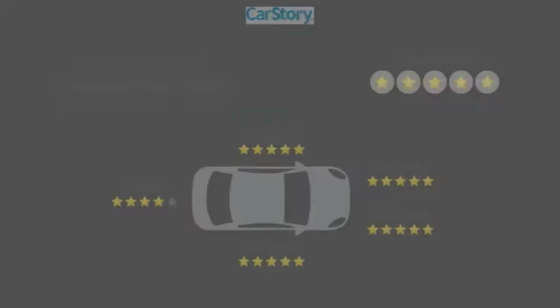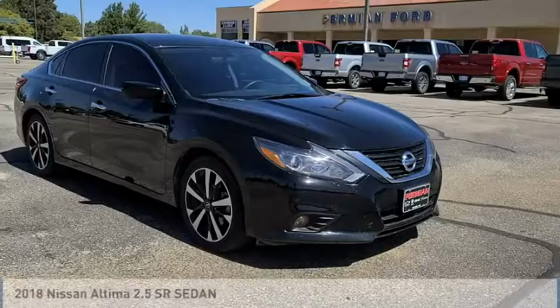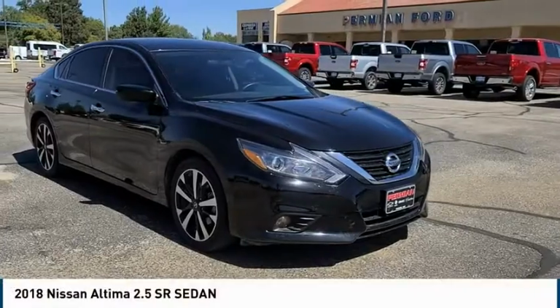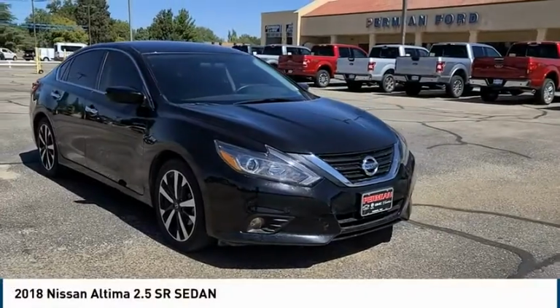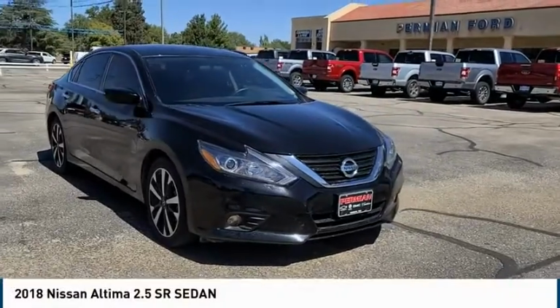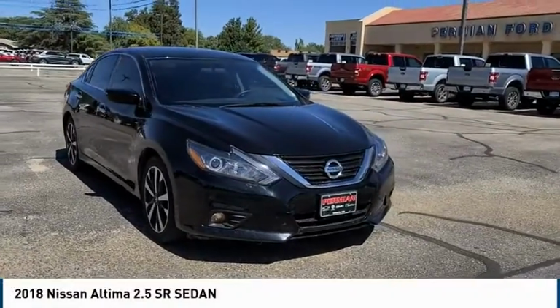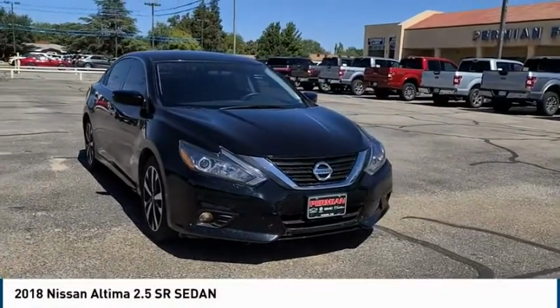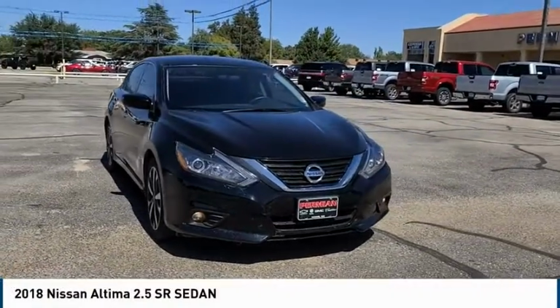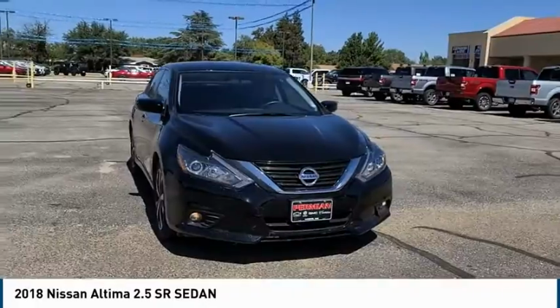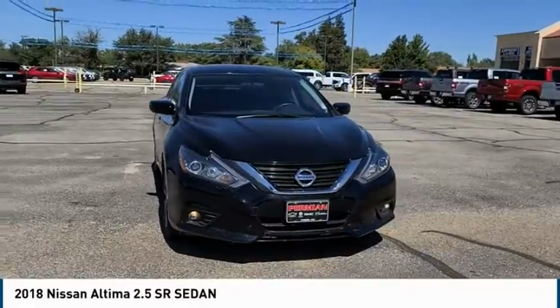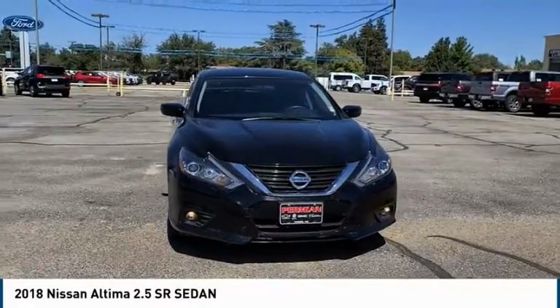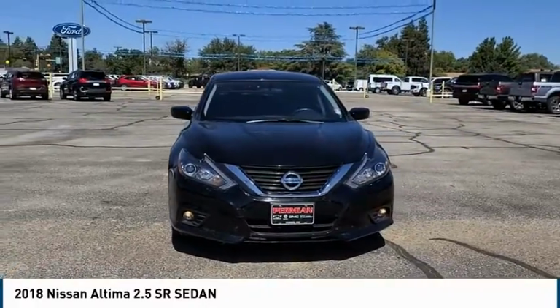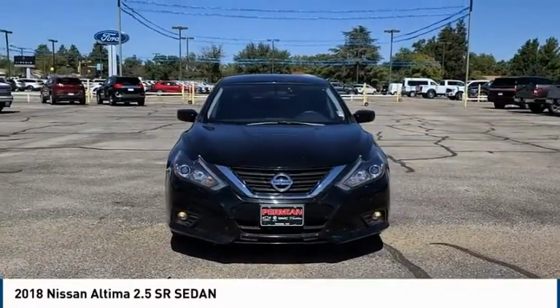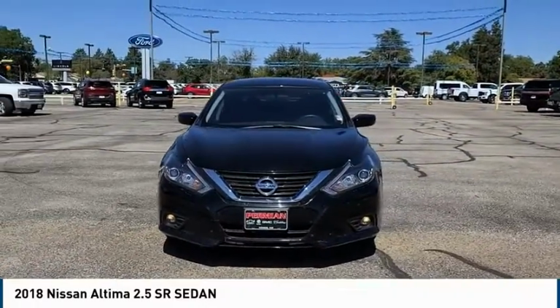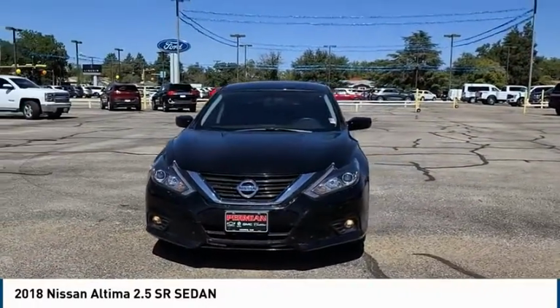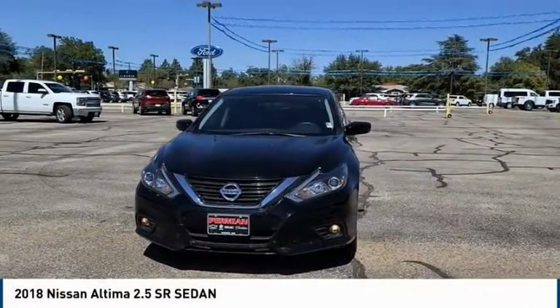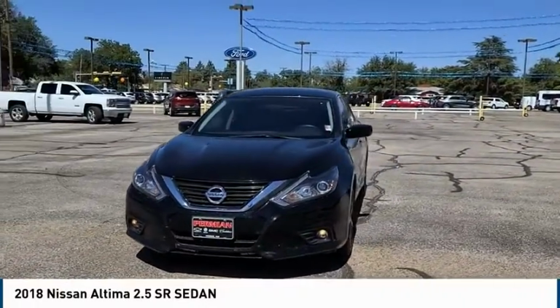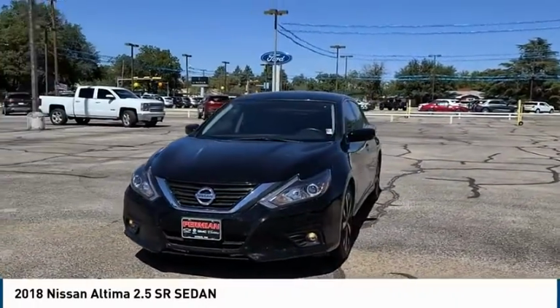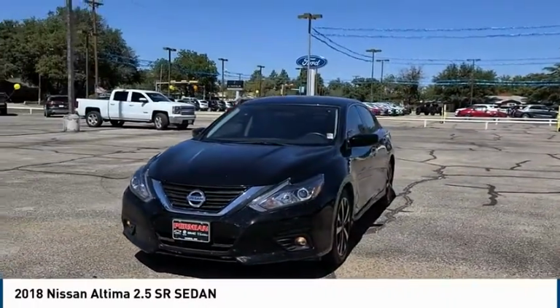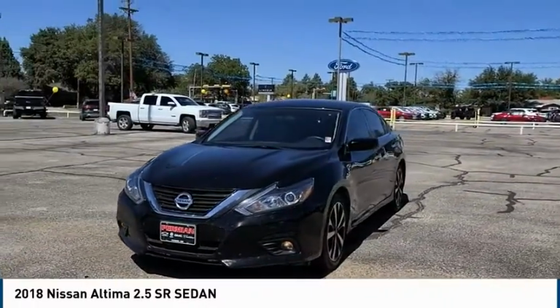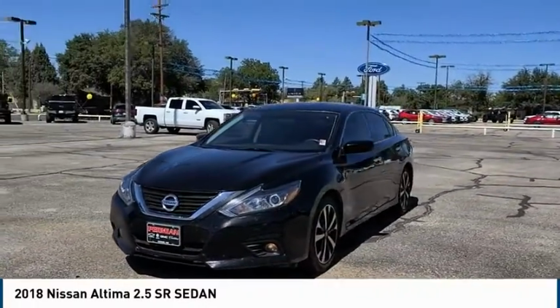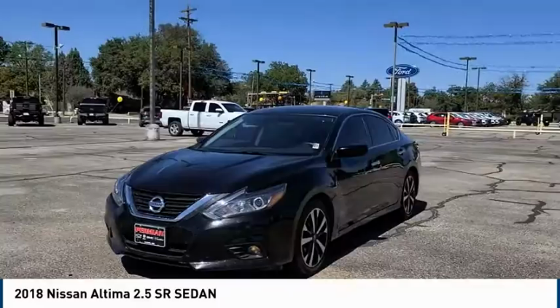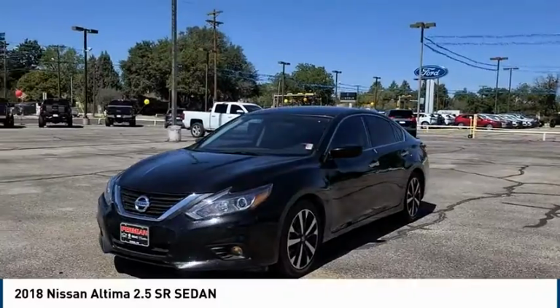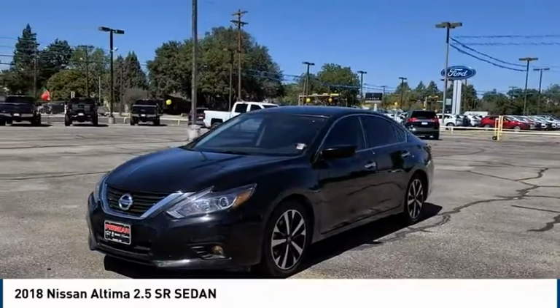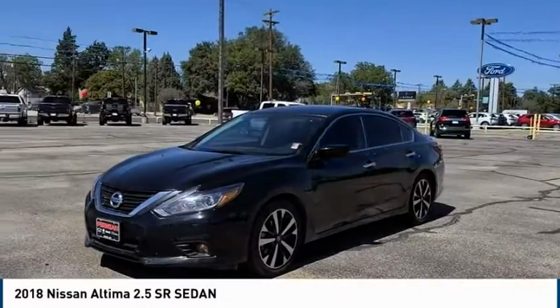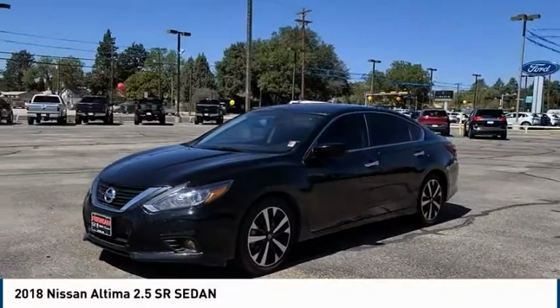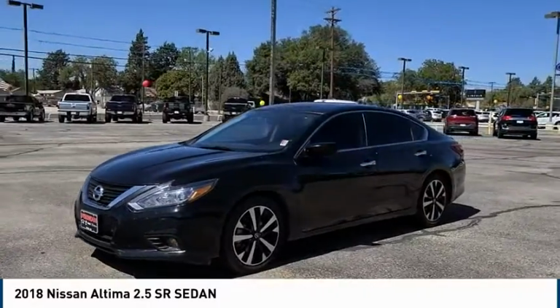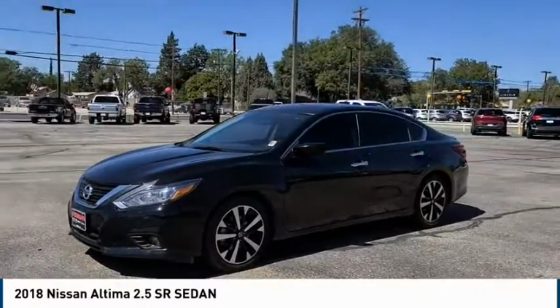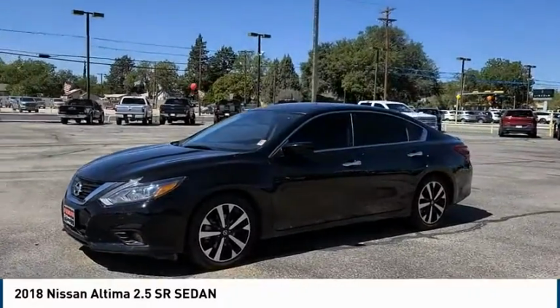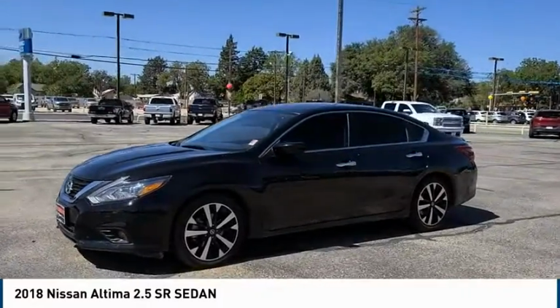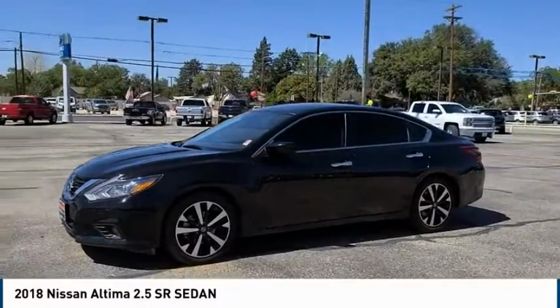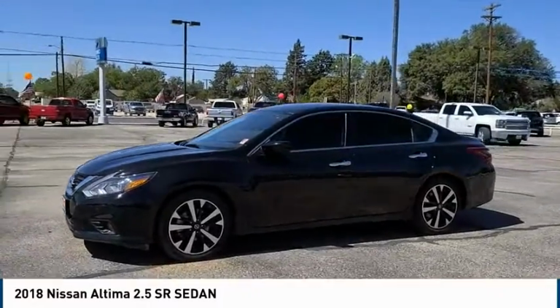Make a great choice today with the 2018 Nissan Altima. The Nissan Altima offers advanced features to make life easier, and most of the features come standard.